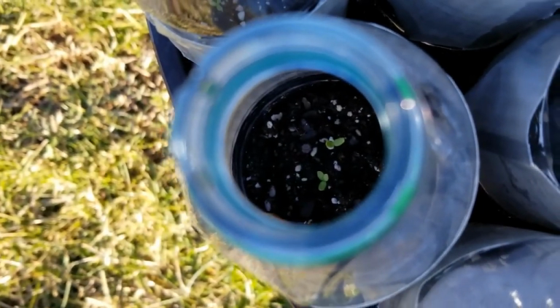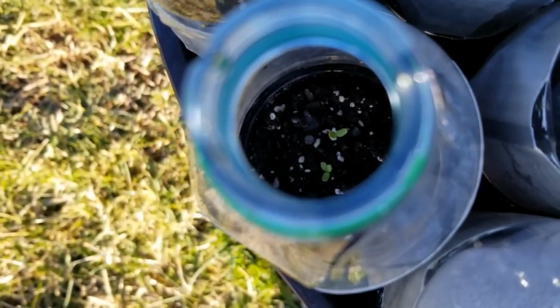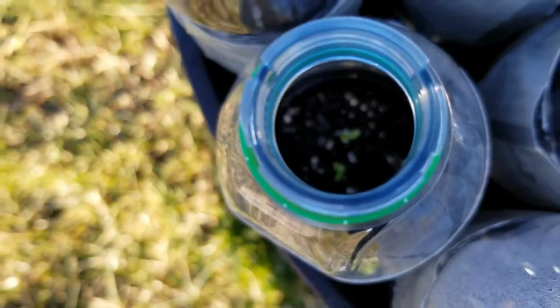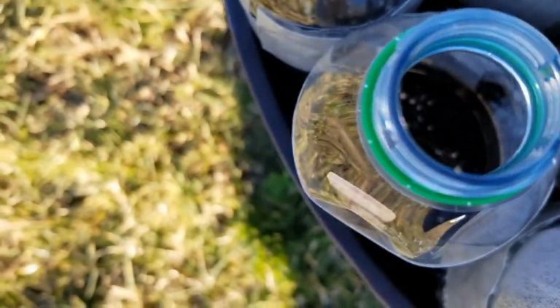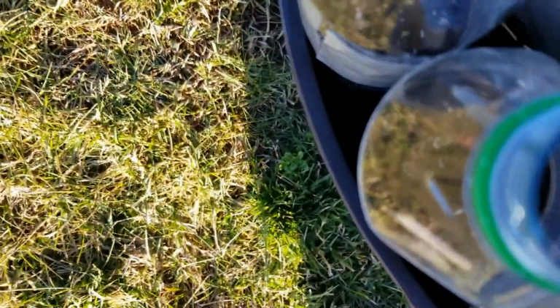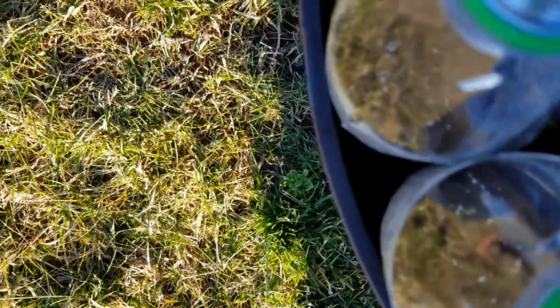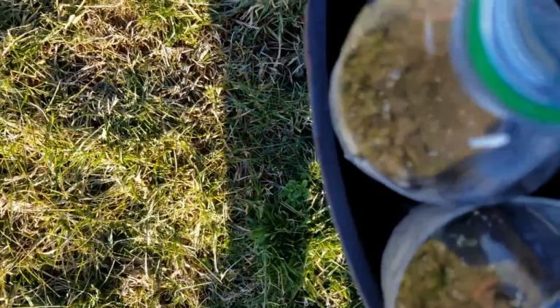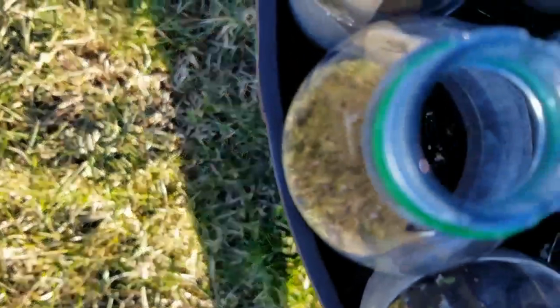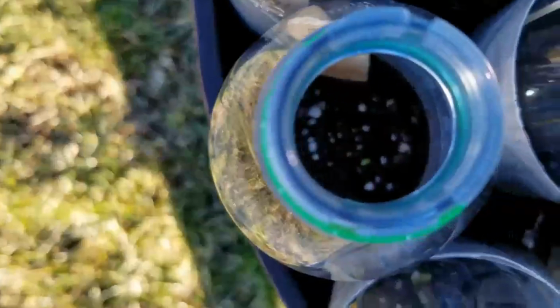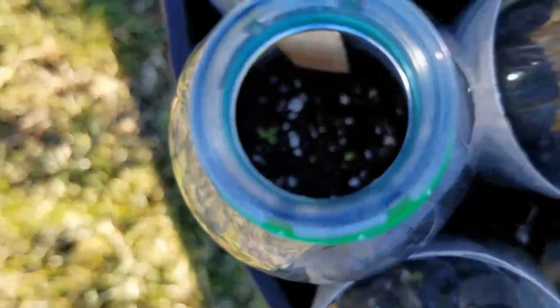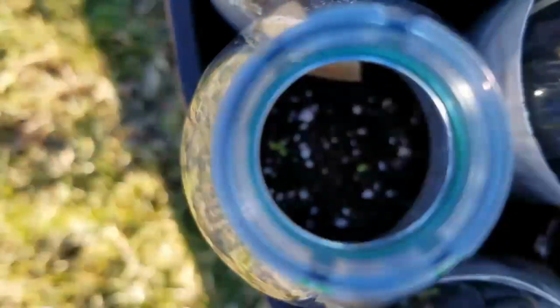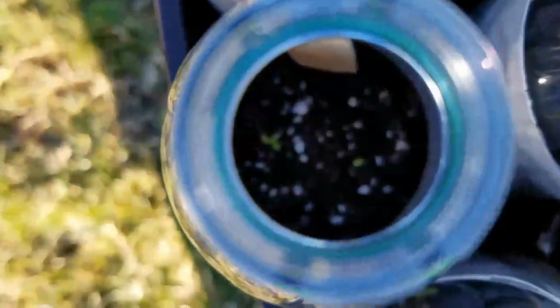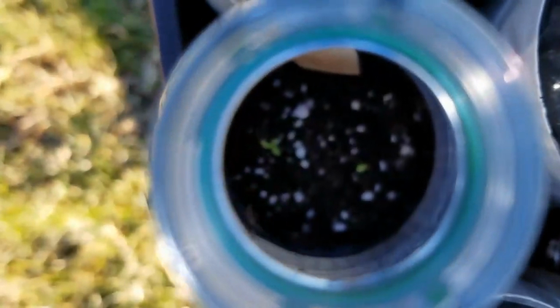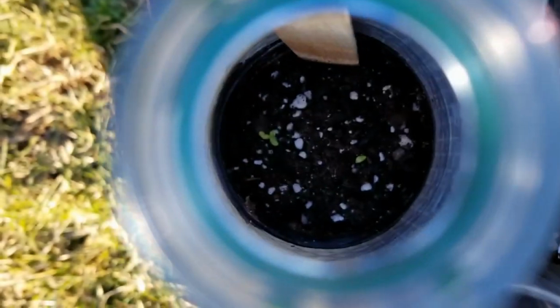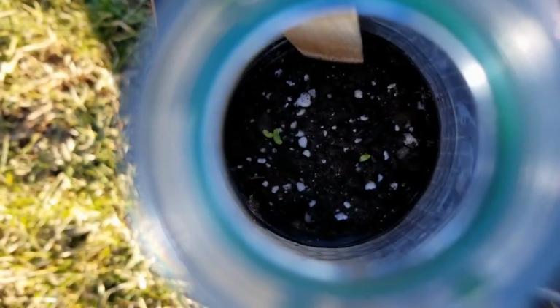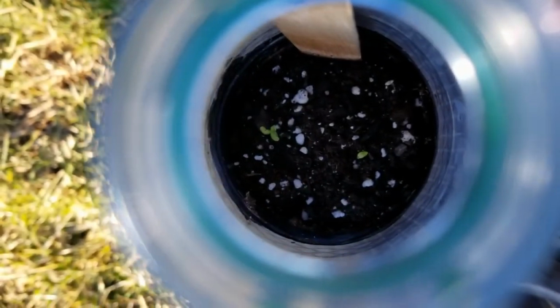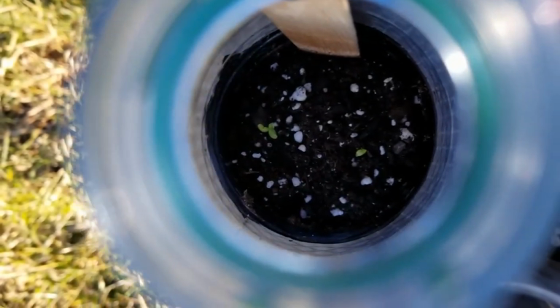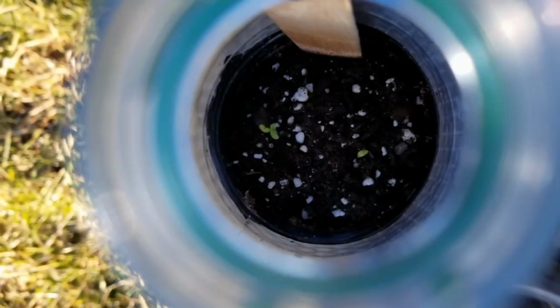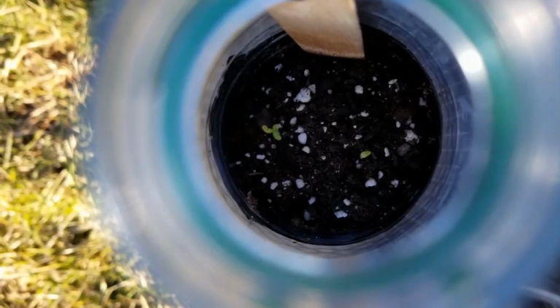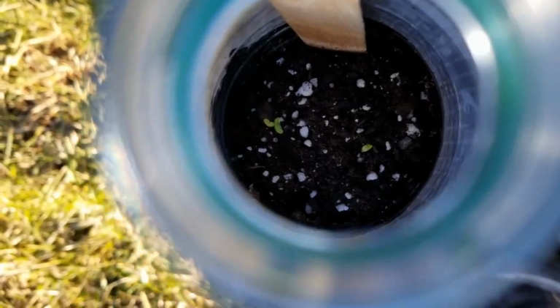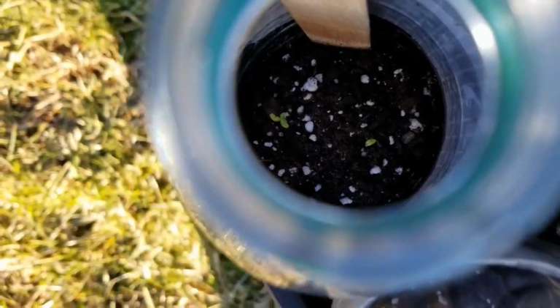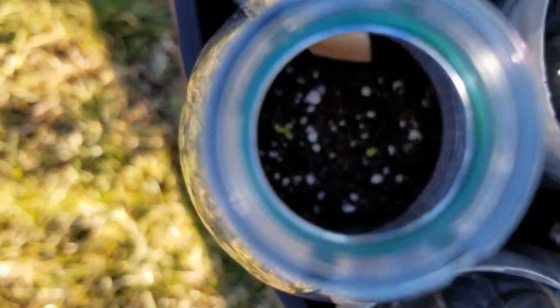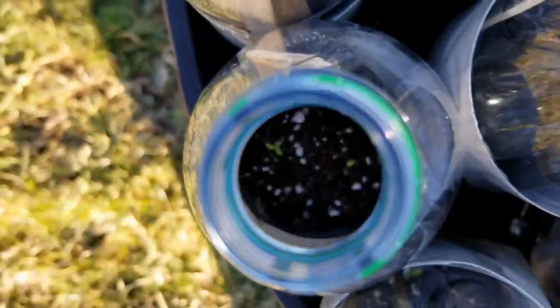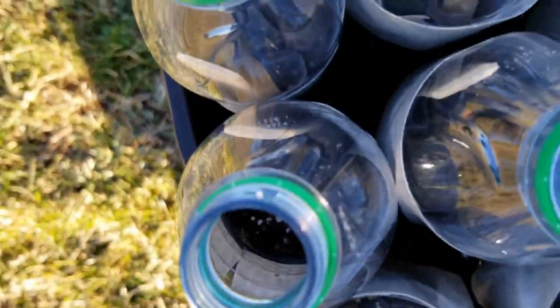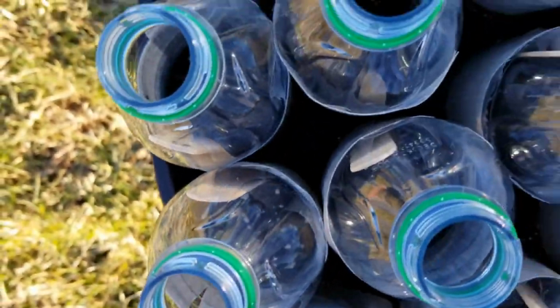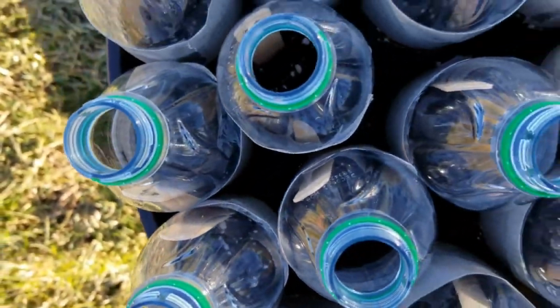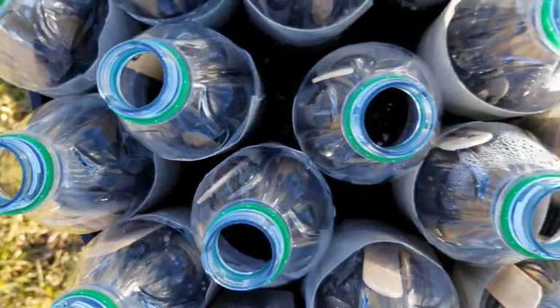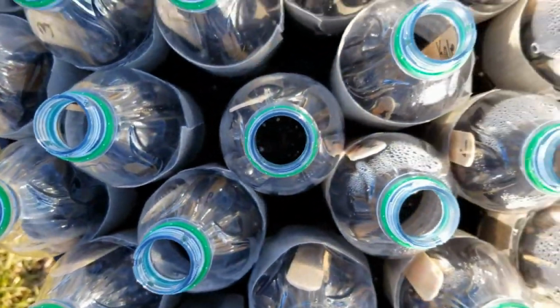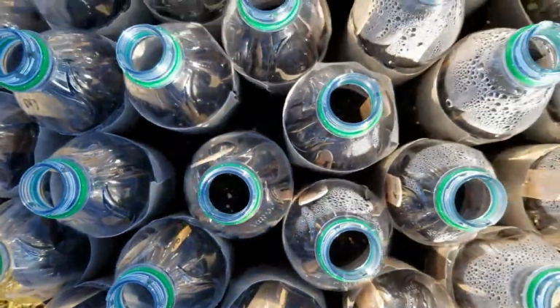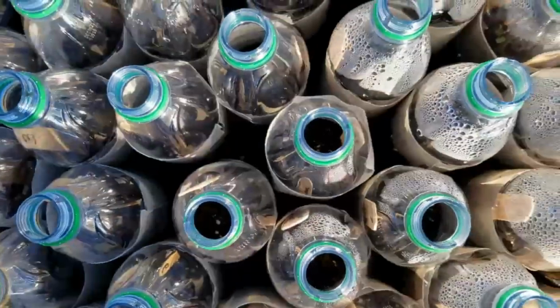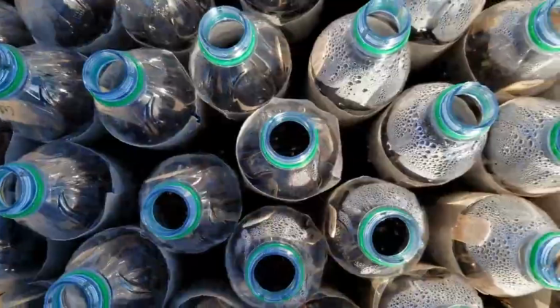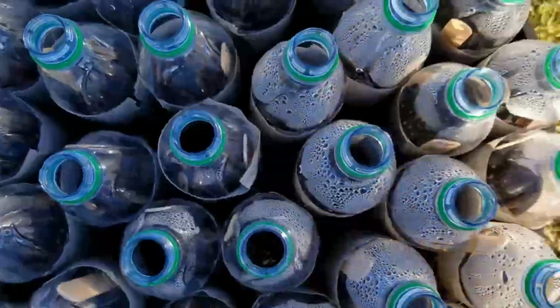We've had ice, freezing rain, several inches of snow, and a week or so ago we got close to six inches of rain here in Kentucky. So these have been through a lot and they seem to be doing just fine.